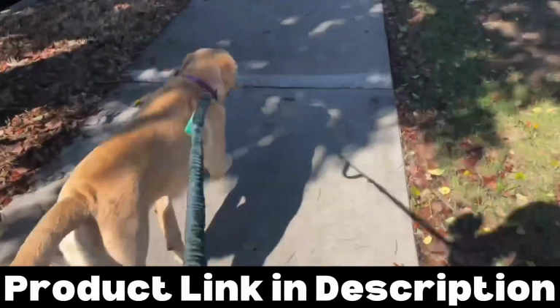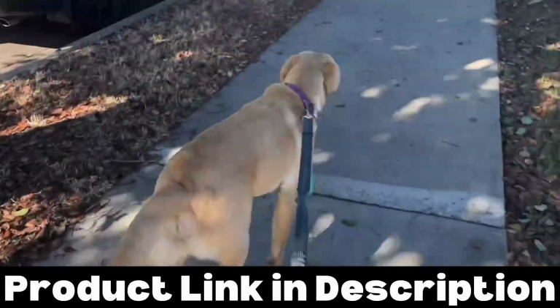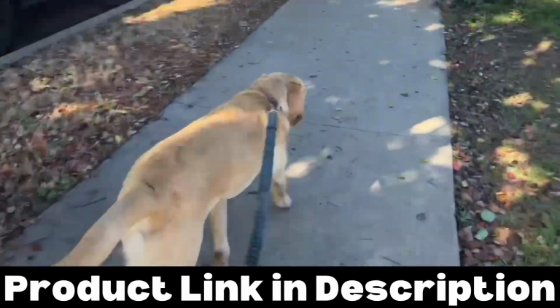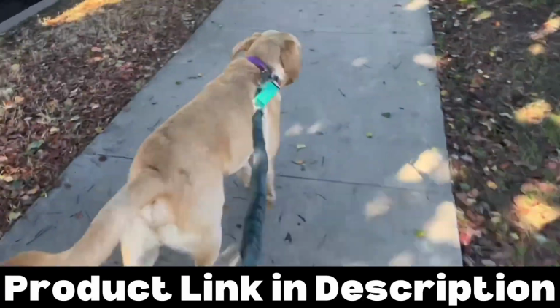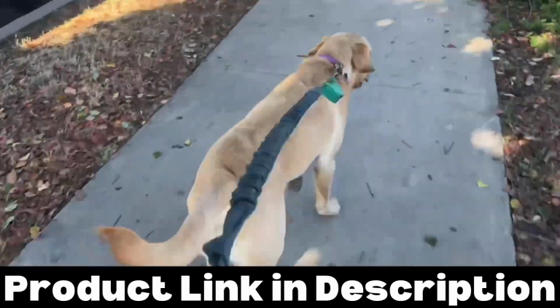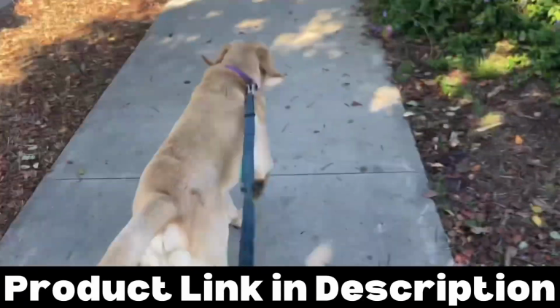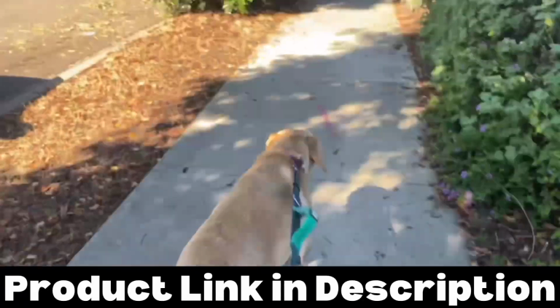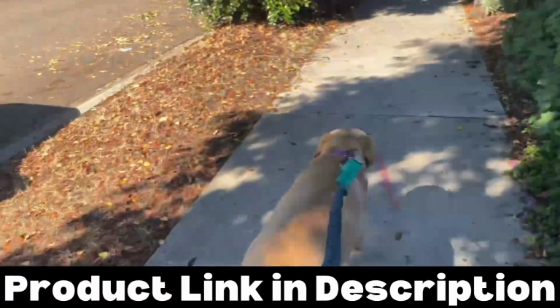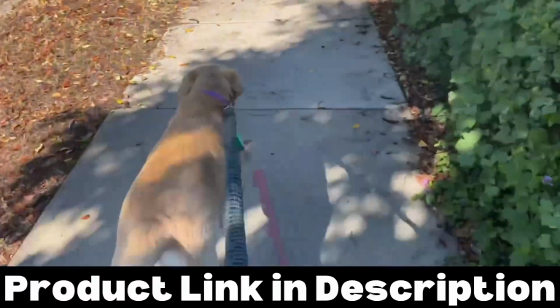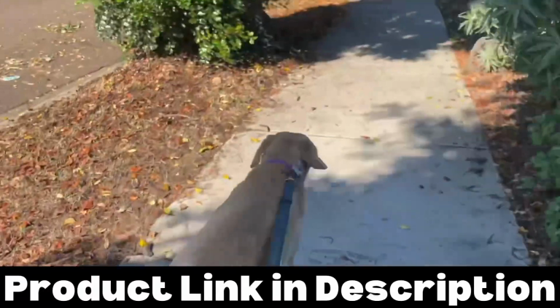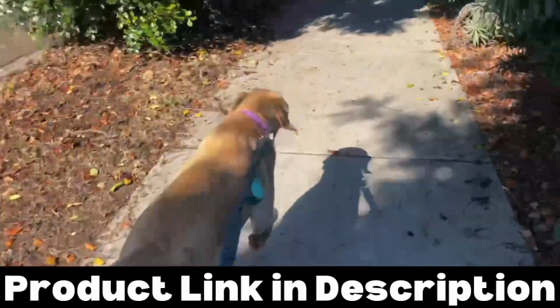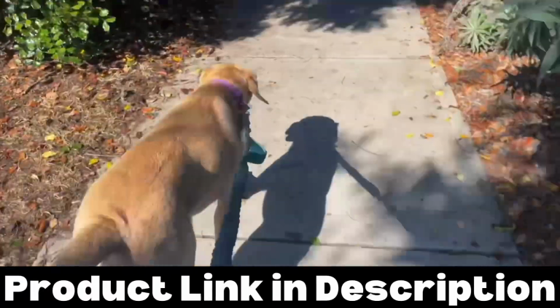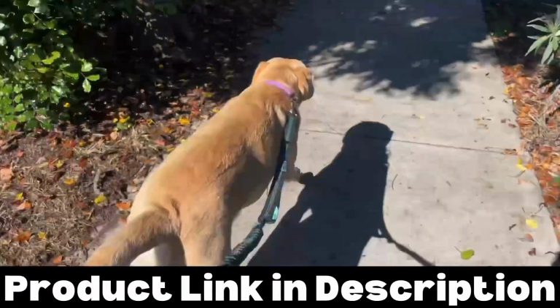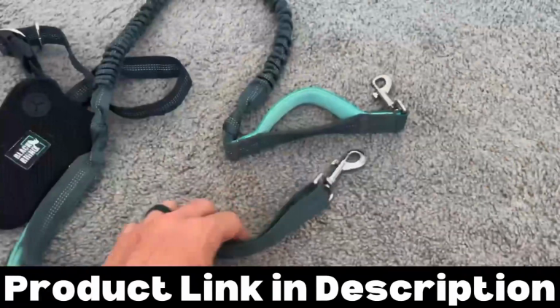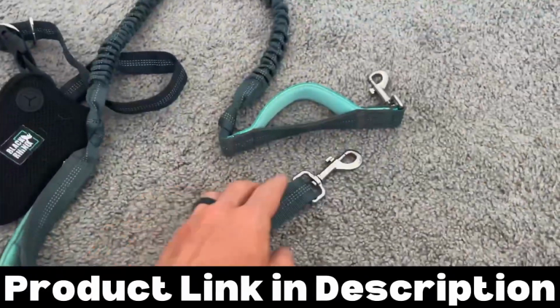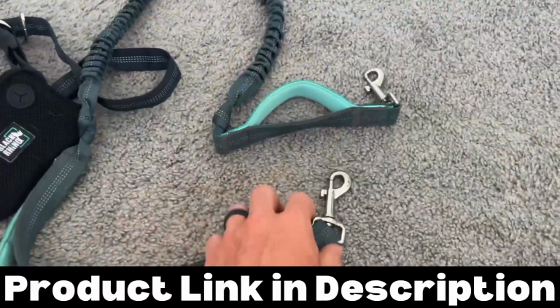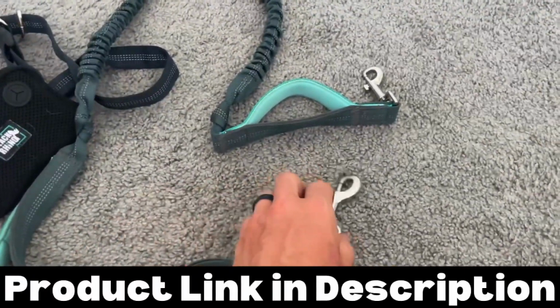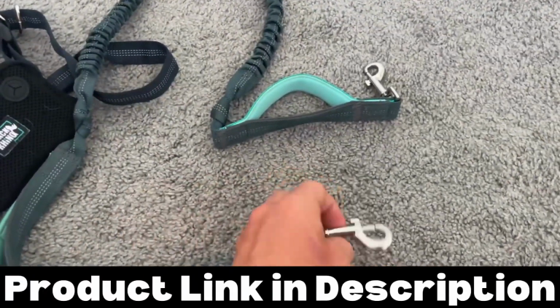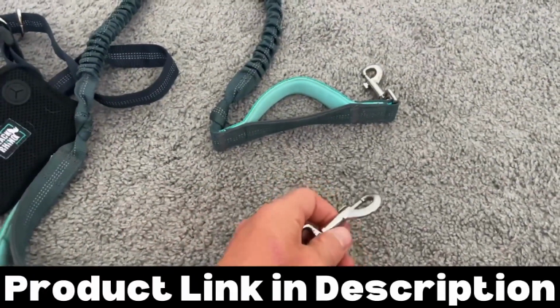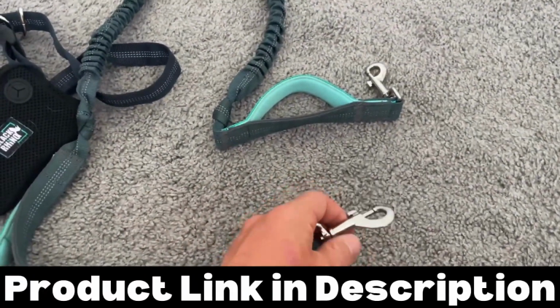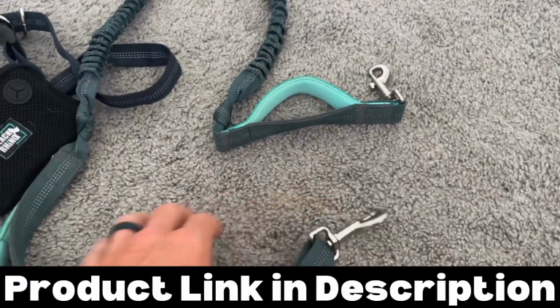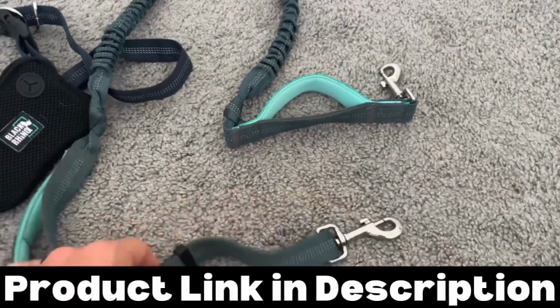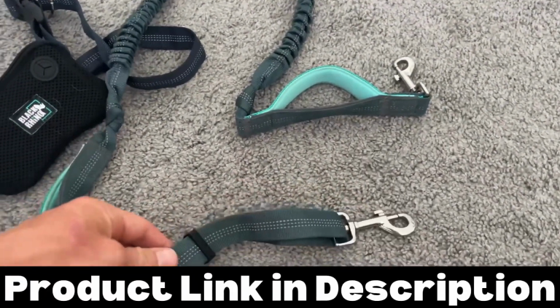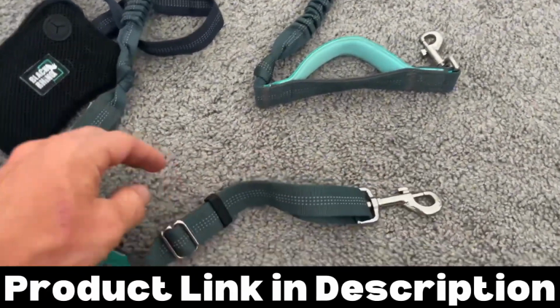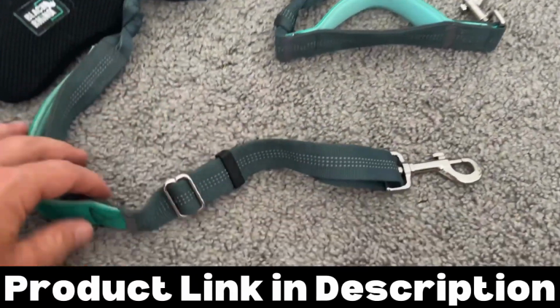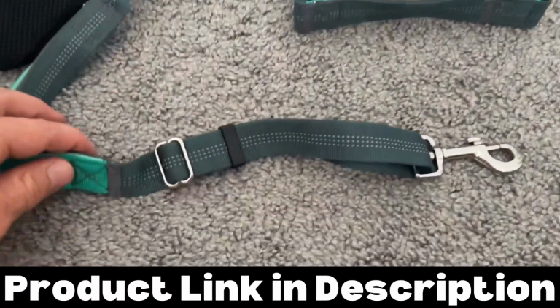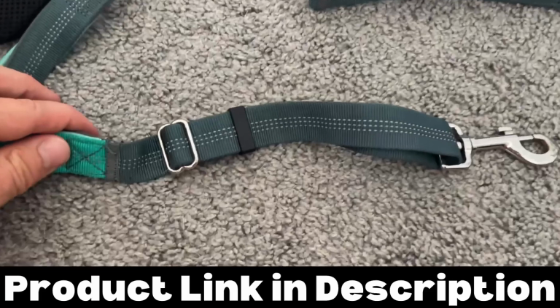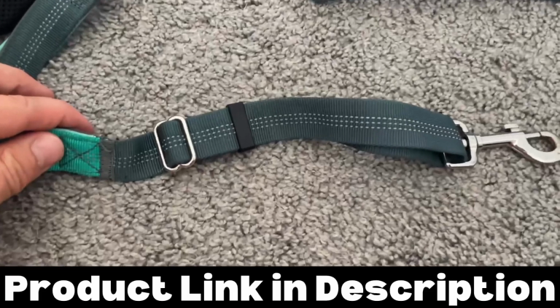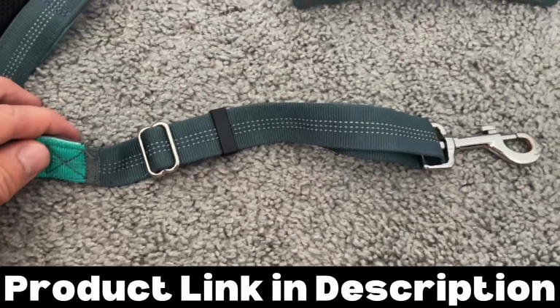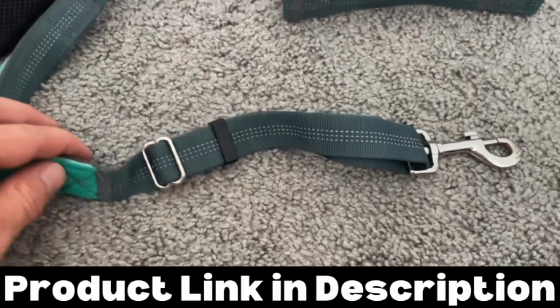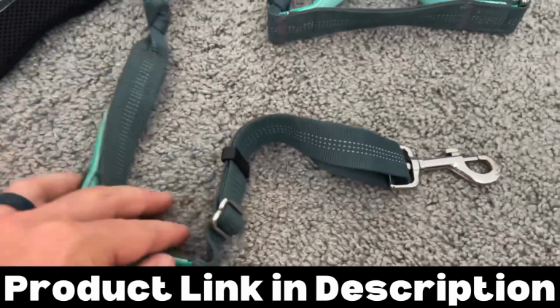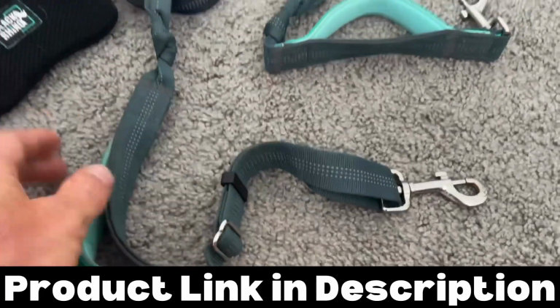My favorite part is that it has a nice bungee to it. While we're running, my dog likes to randomly stop, and the bungee makes it so he doesn't yank on me too much.